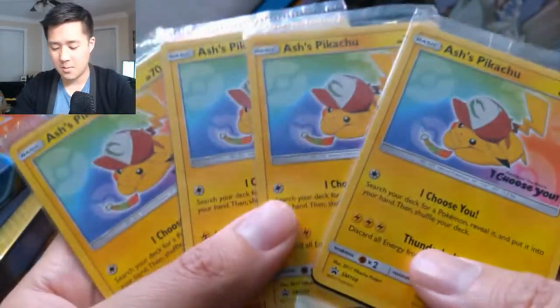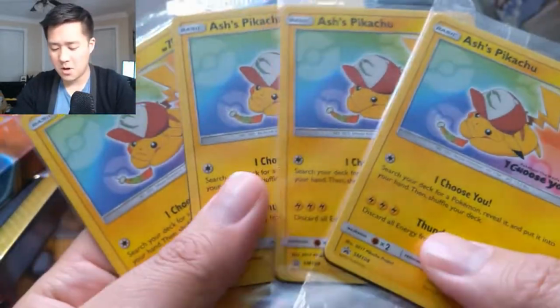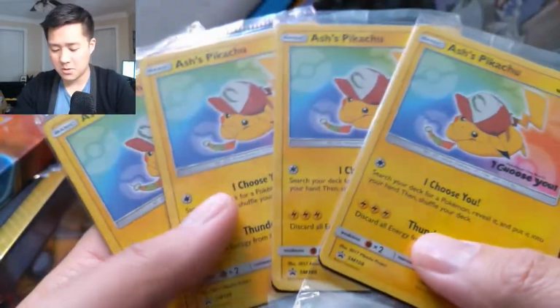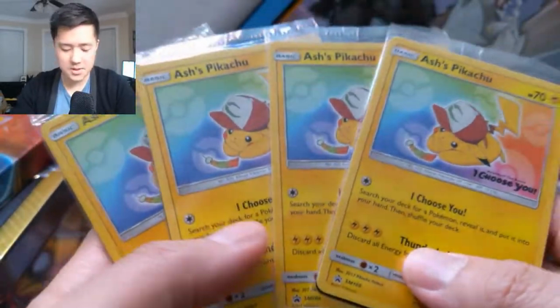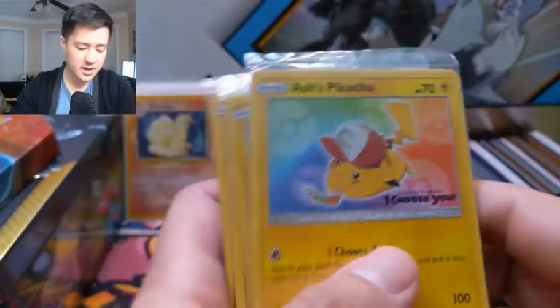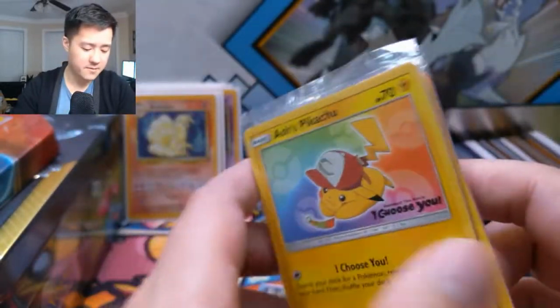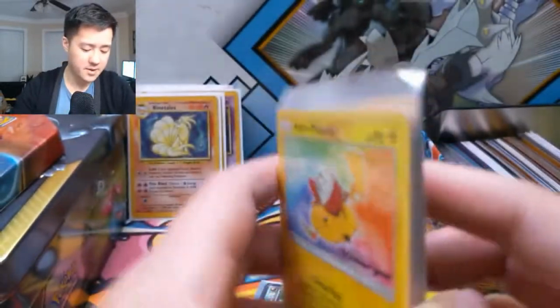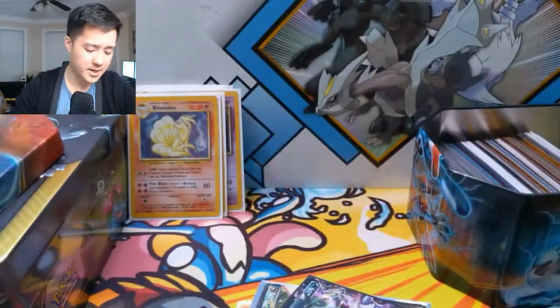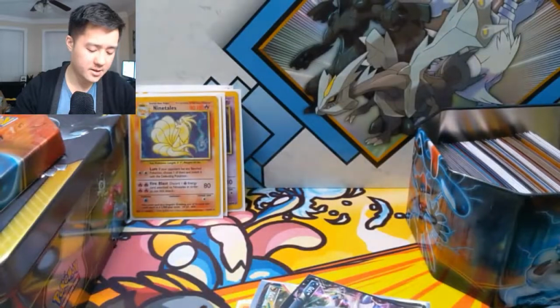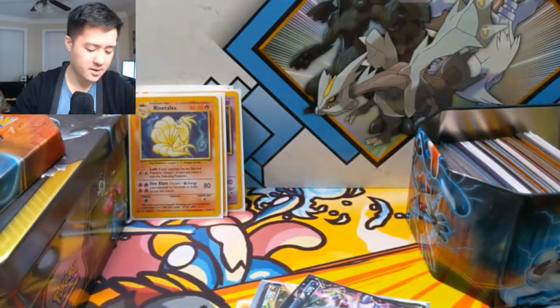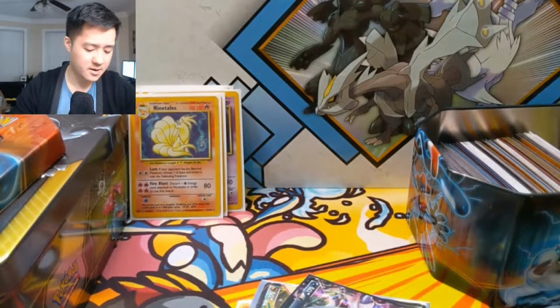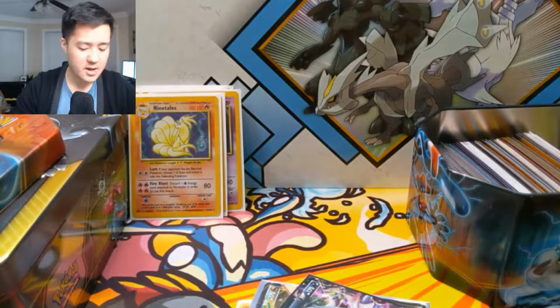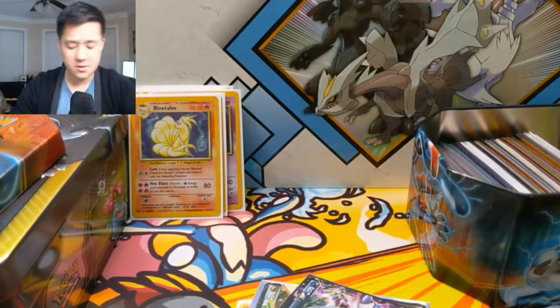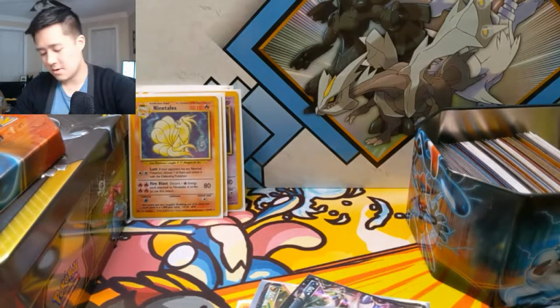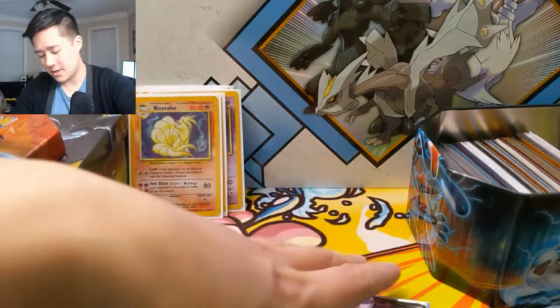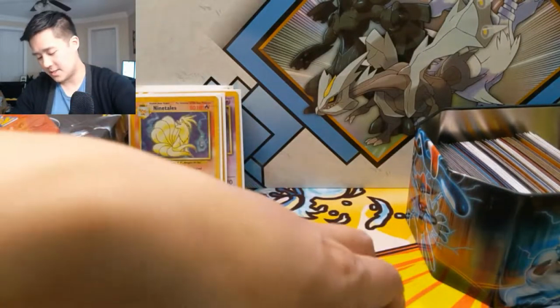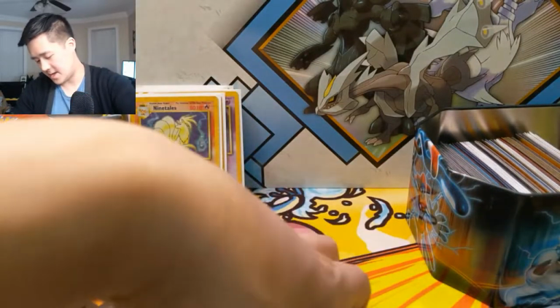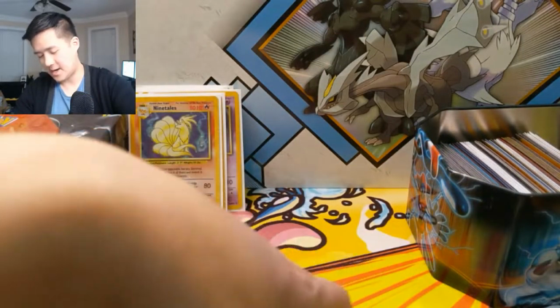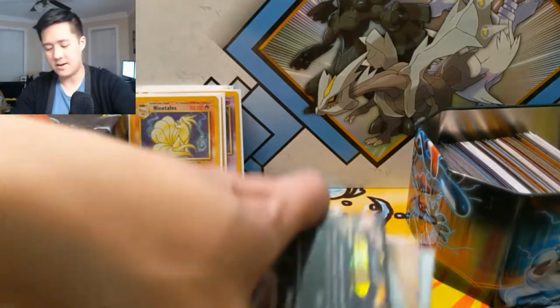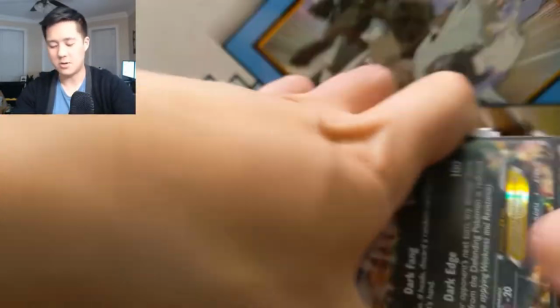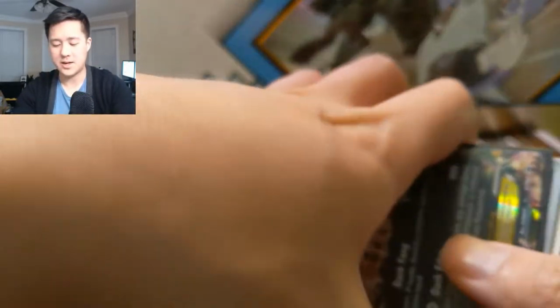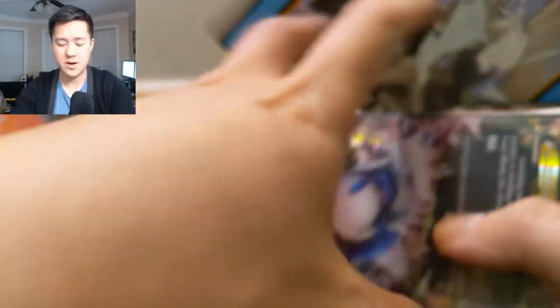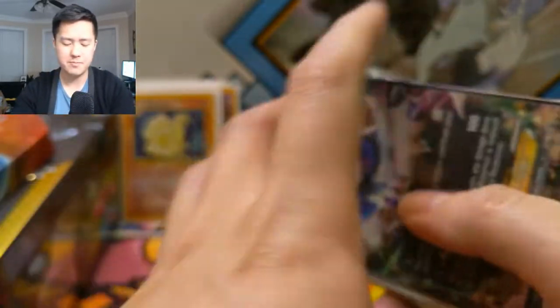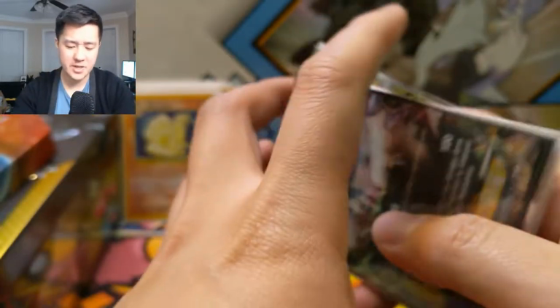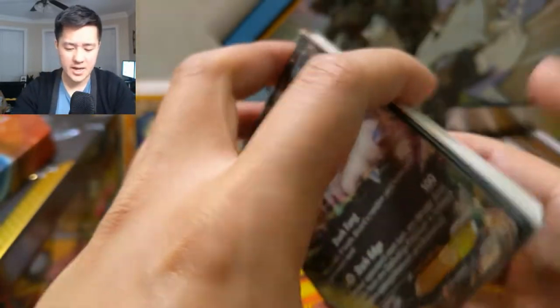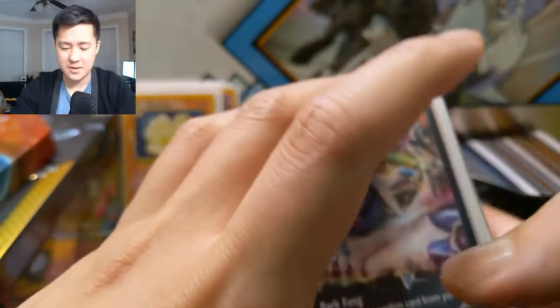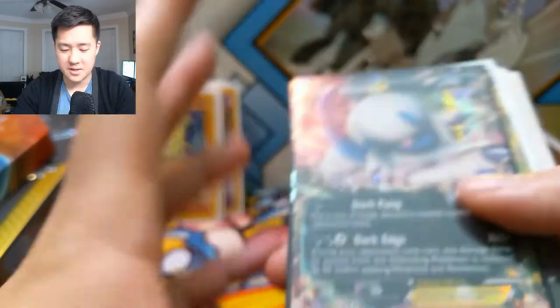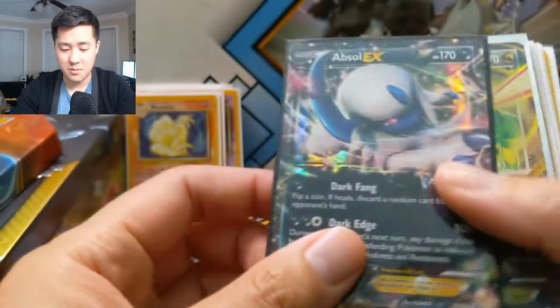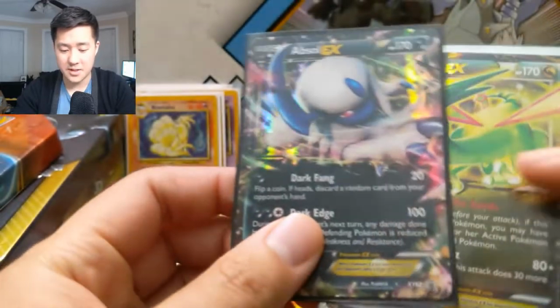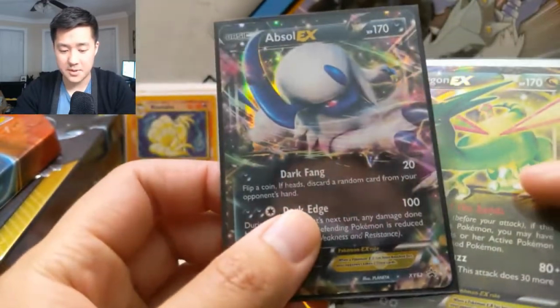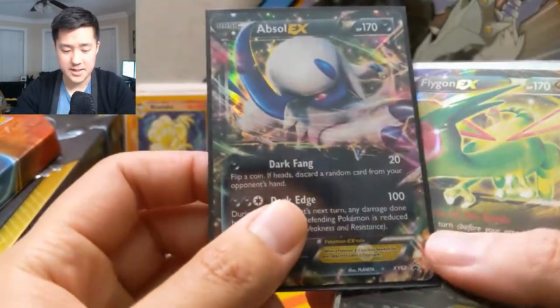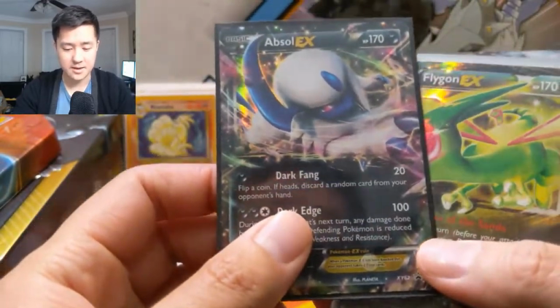These look like the 'I Choose You' Pikachu or Ash's Pikachu promos. There are certain ones that are worth getting graded, but I feel like that's primarily on the Japanese side.